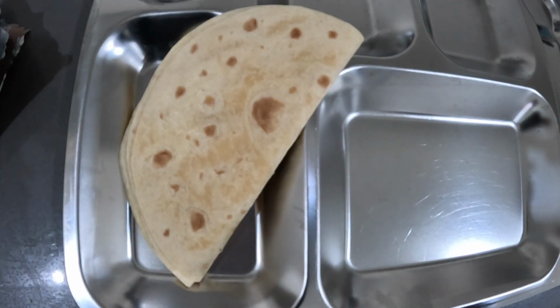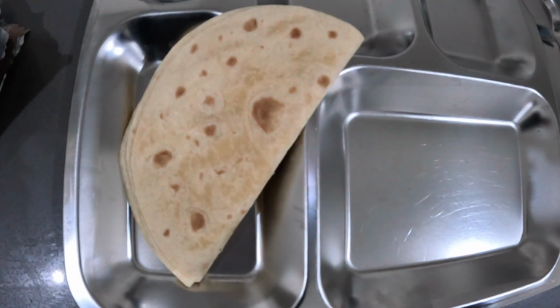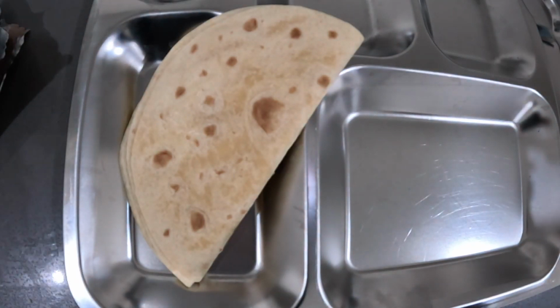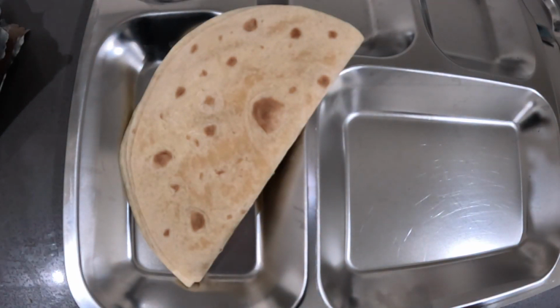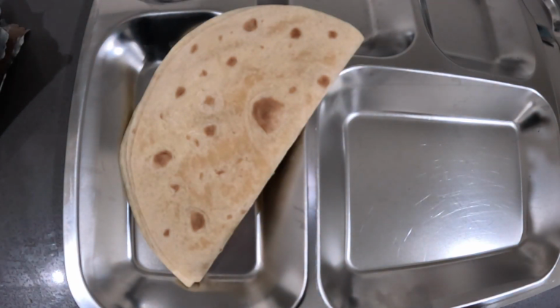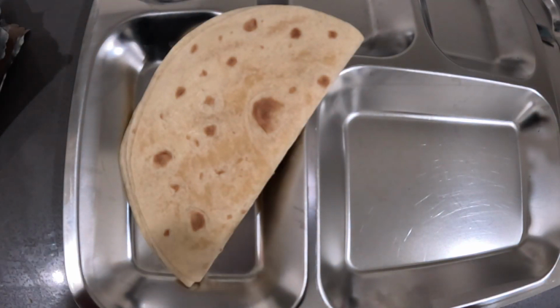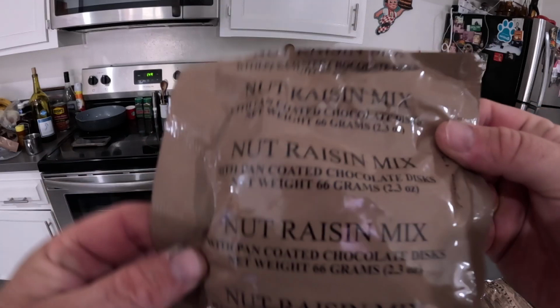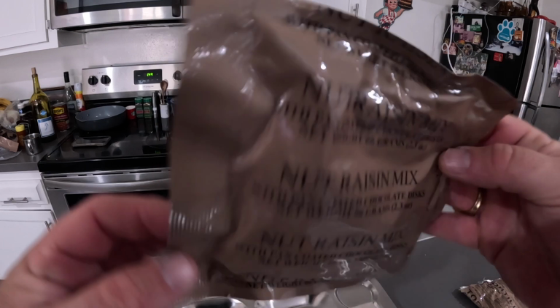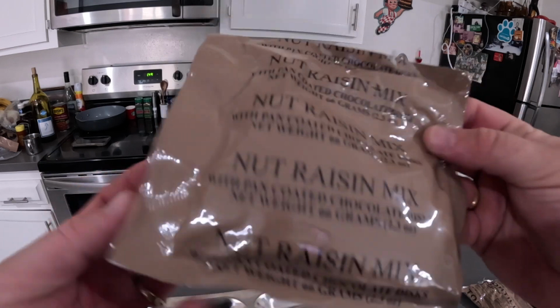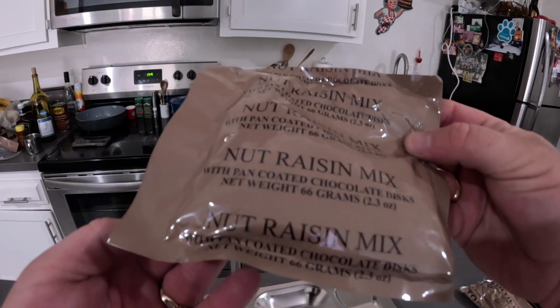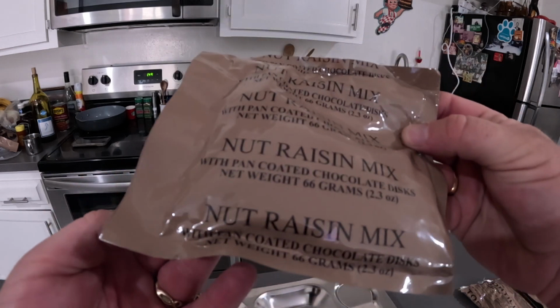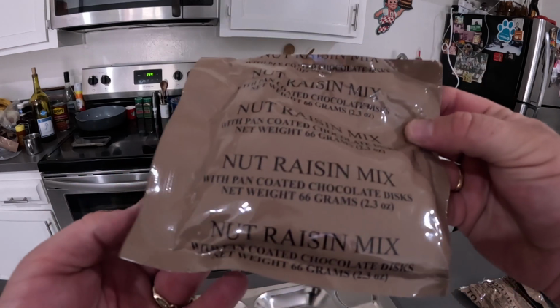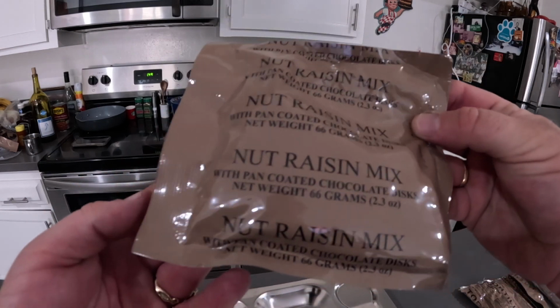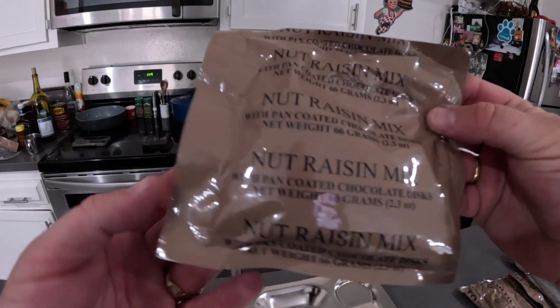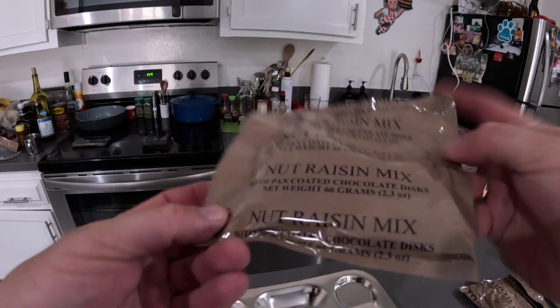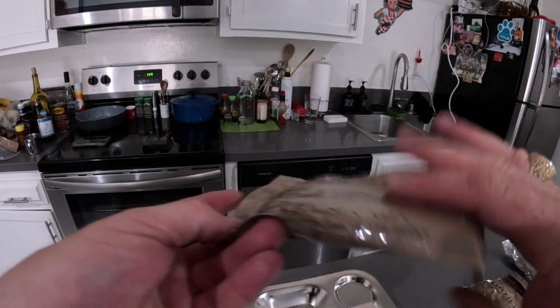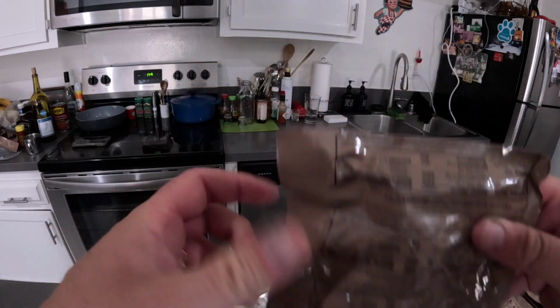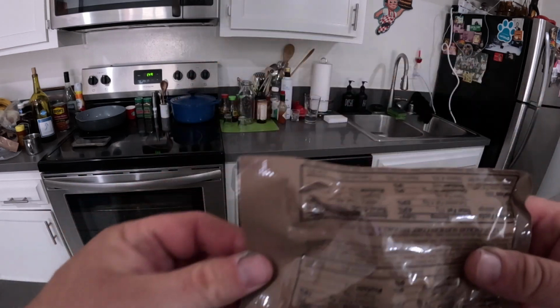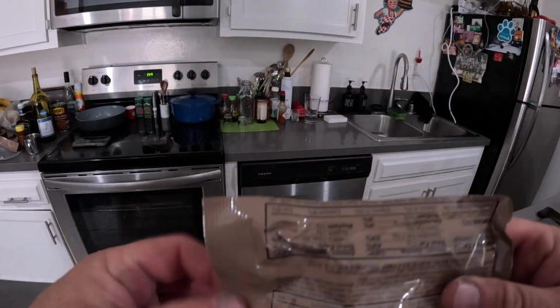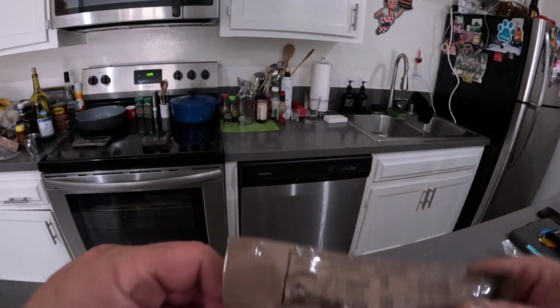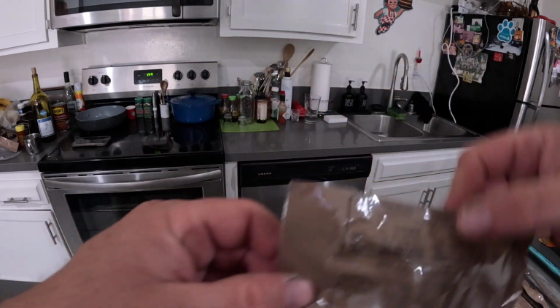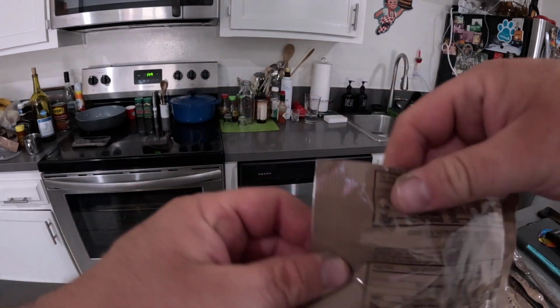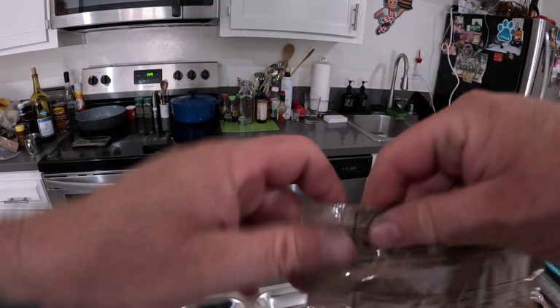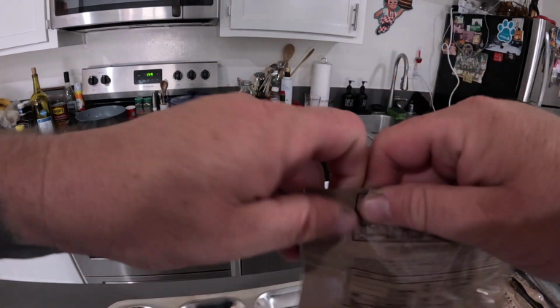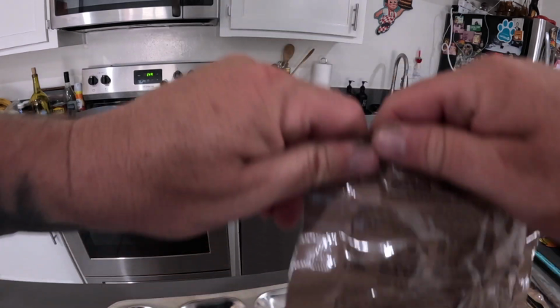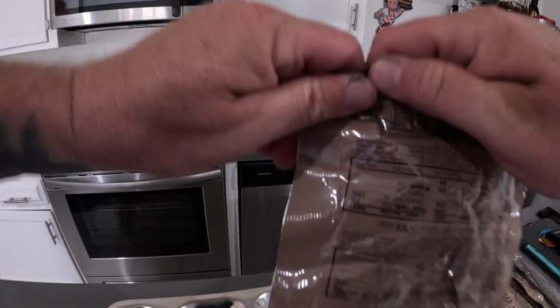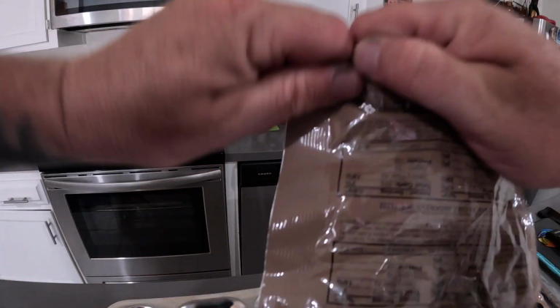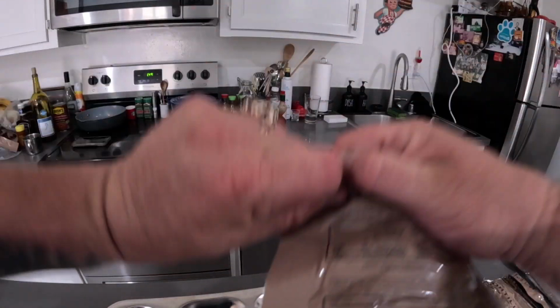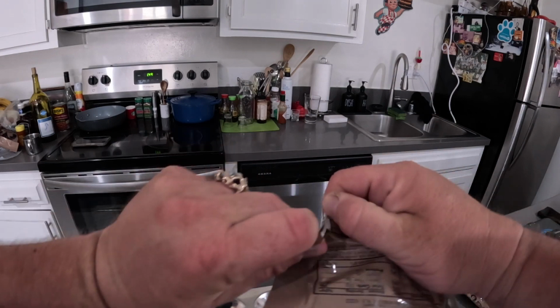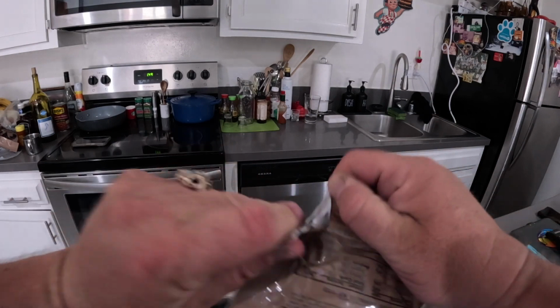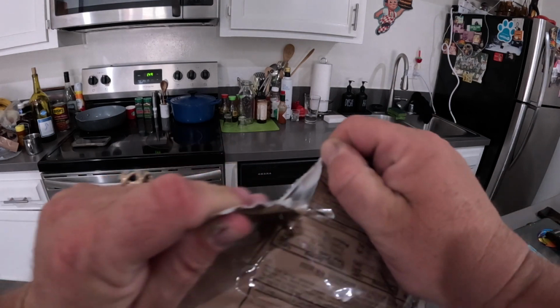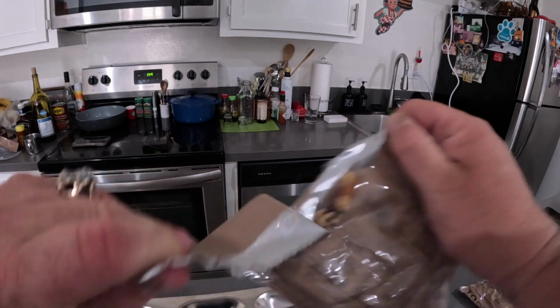Fresh, just like last time. No candy, but just raisins. I guess raisins are good. Nice and sweet.